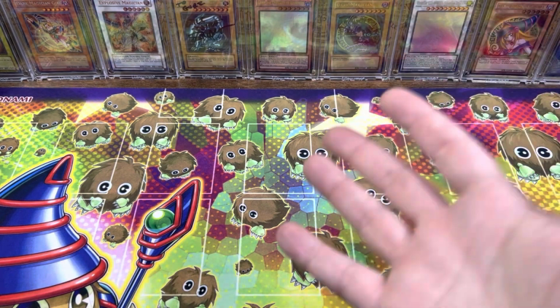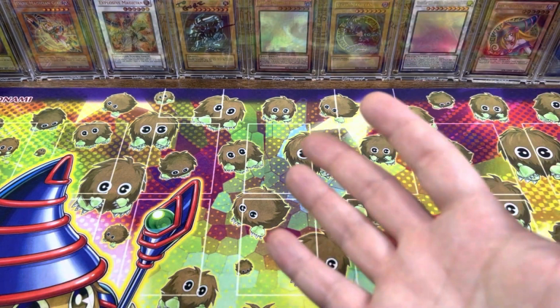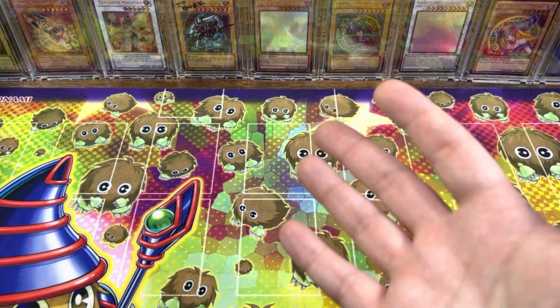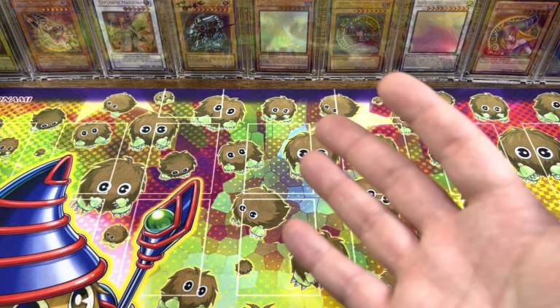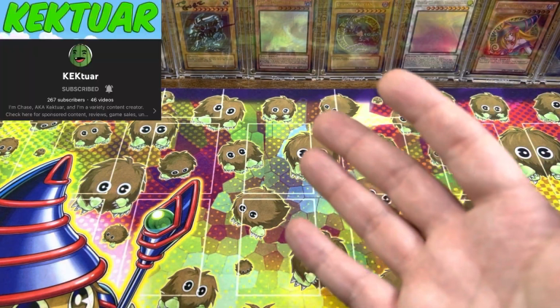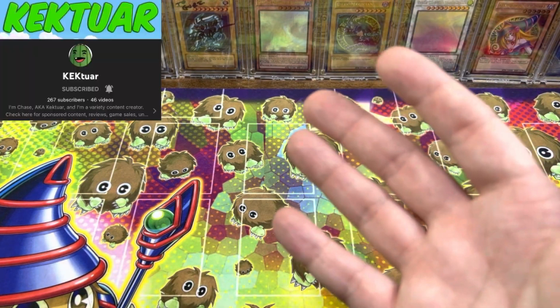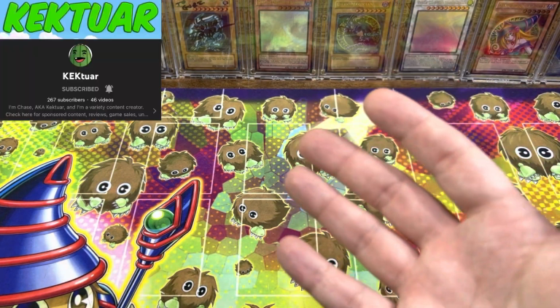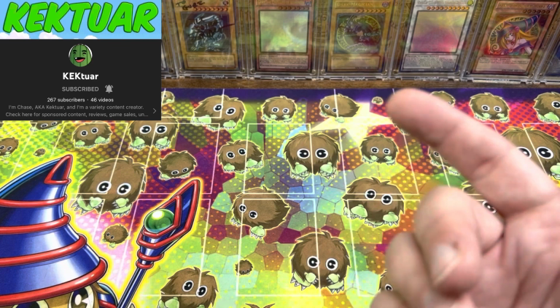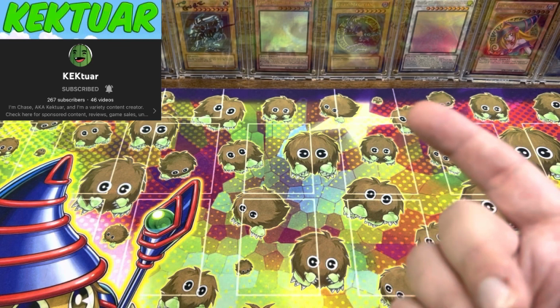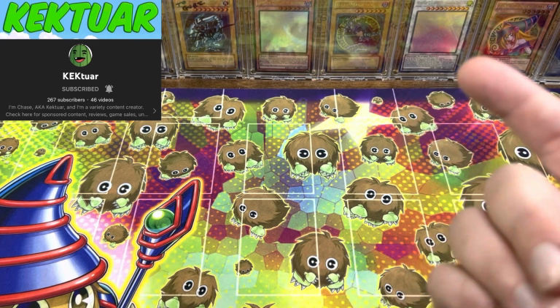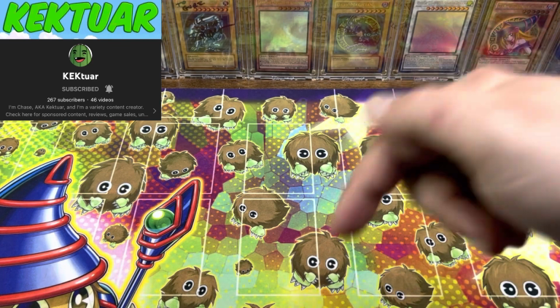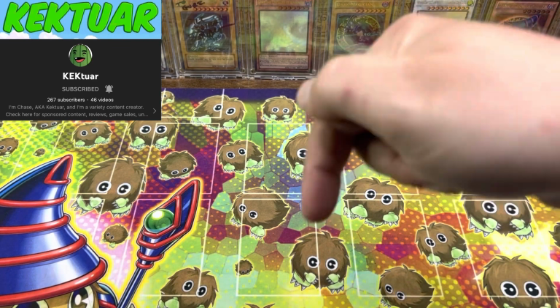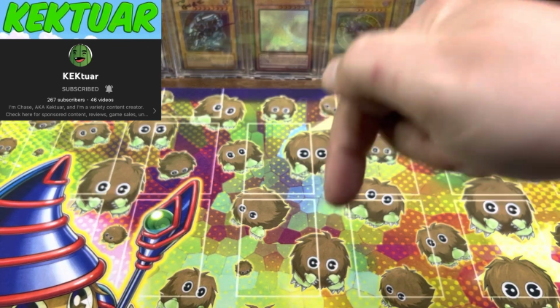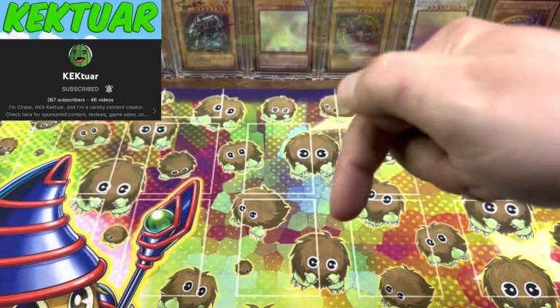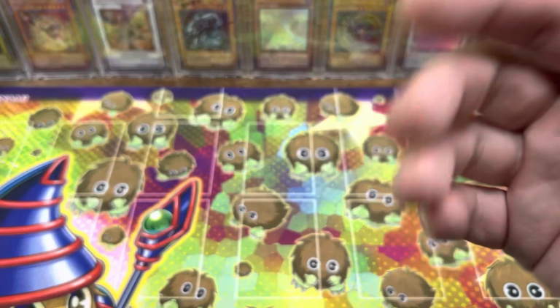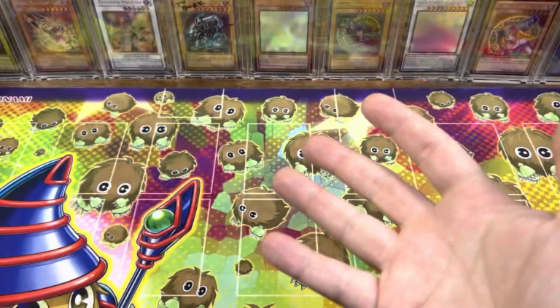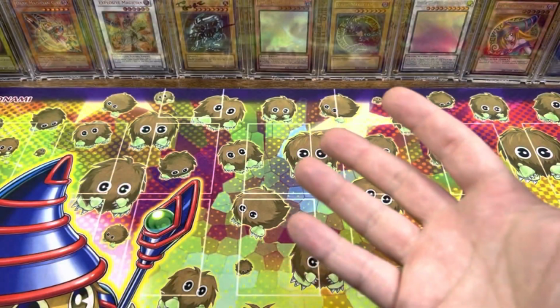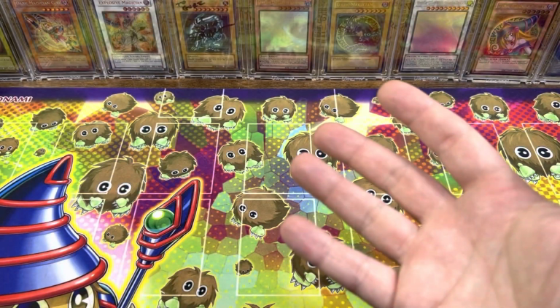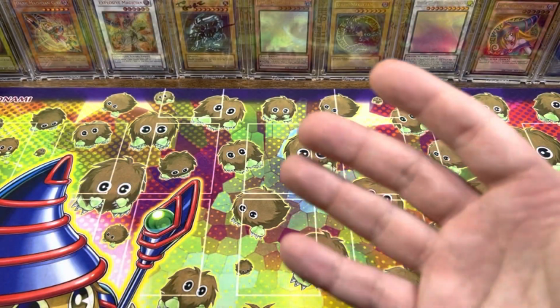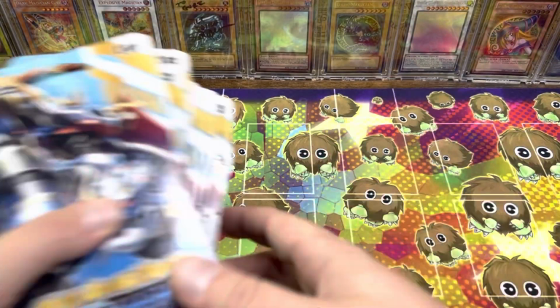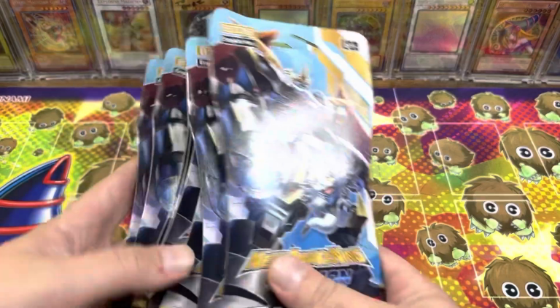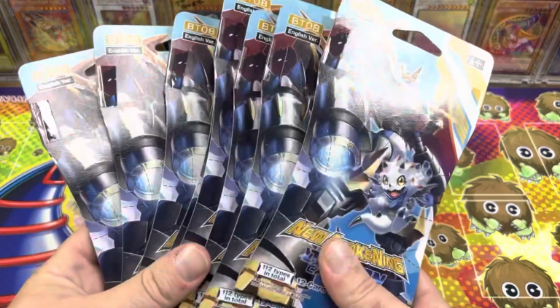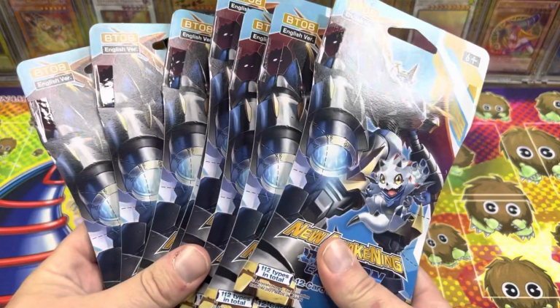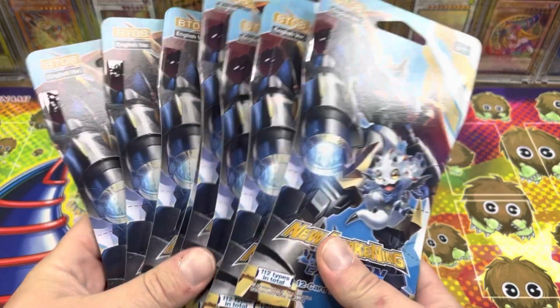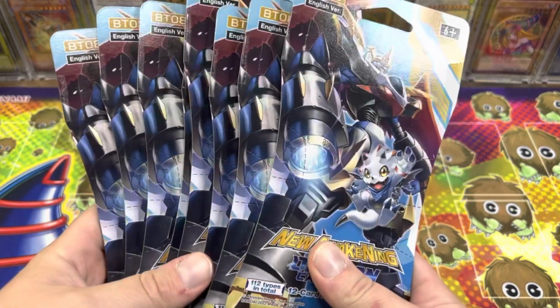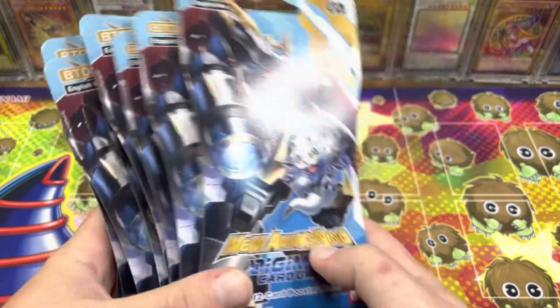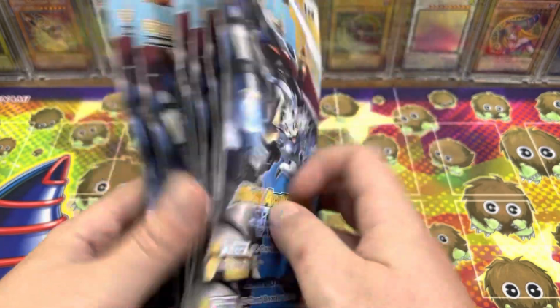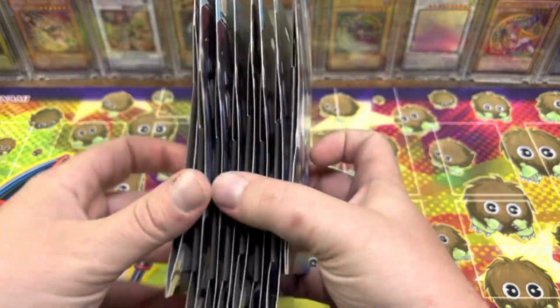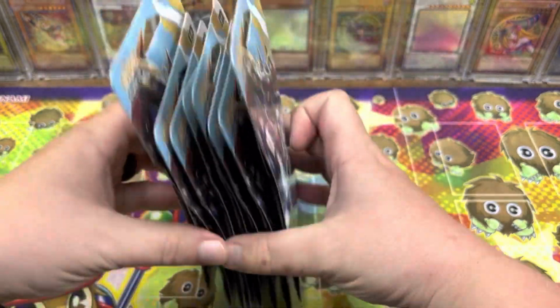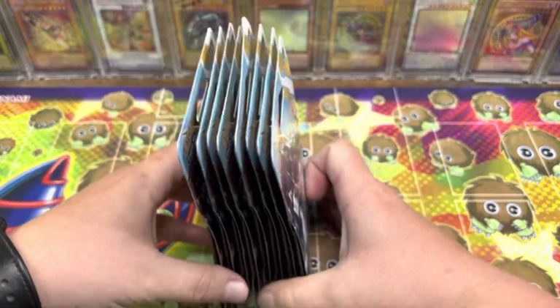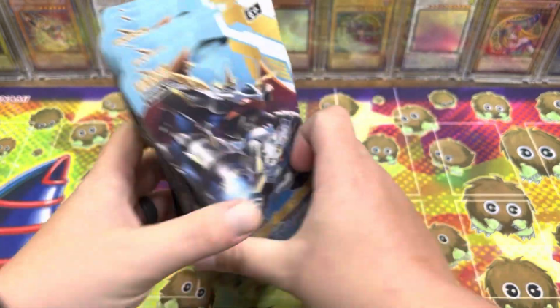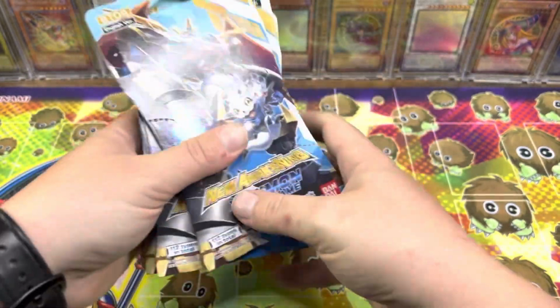My buddy Chase, aka Kektar — he's got his own channel, you should go check it out. I'll put a link in the description down below. He's gotten into Digimon recently, and he got some packs that he wants me to open for him.